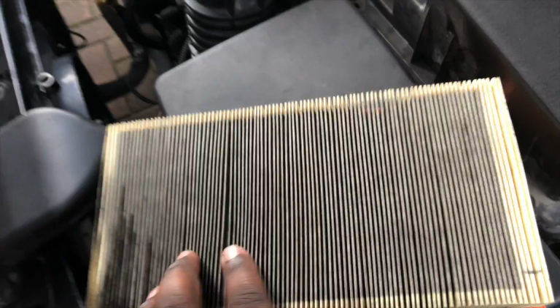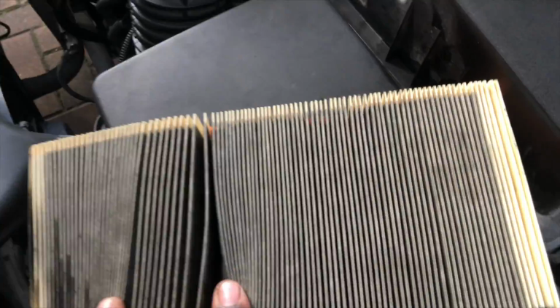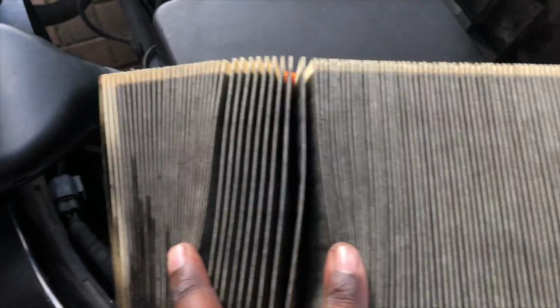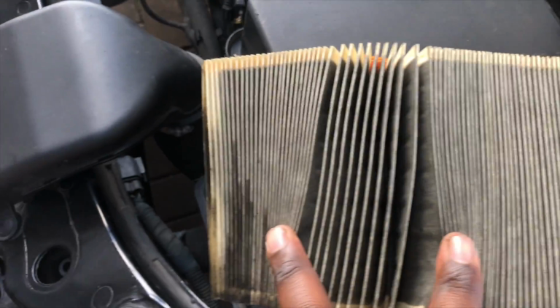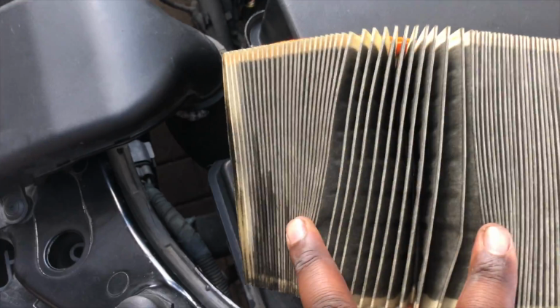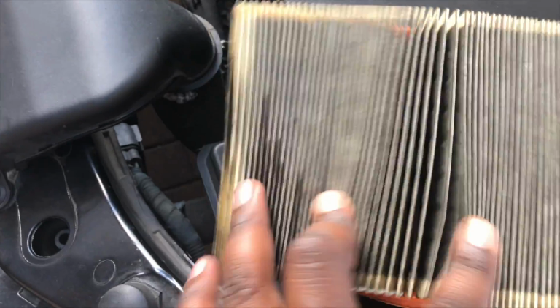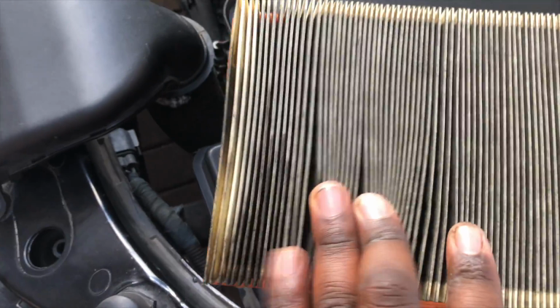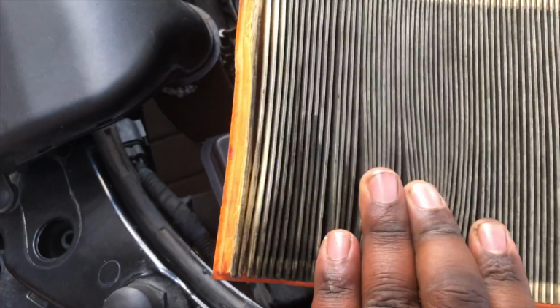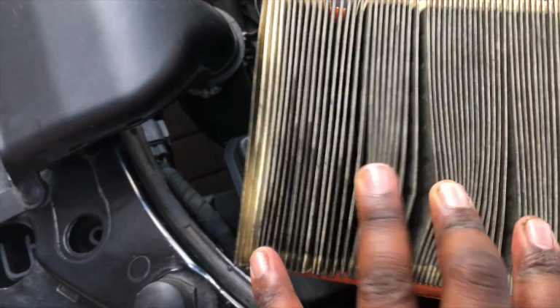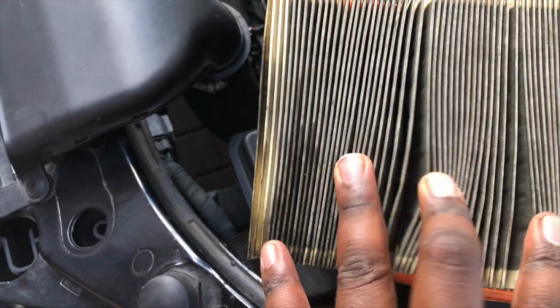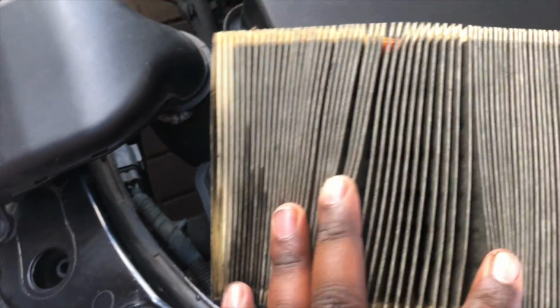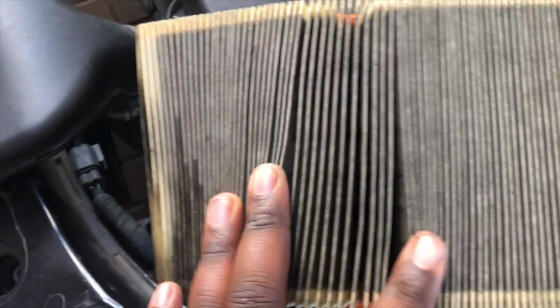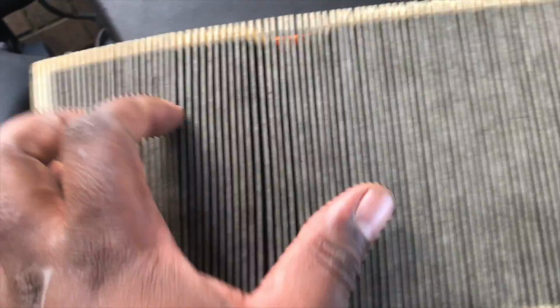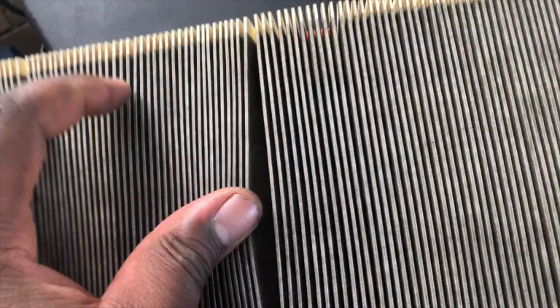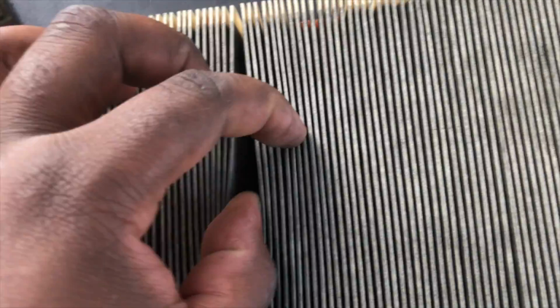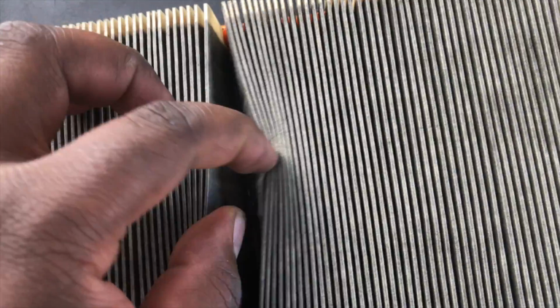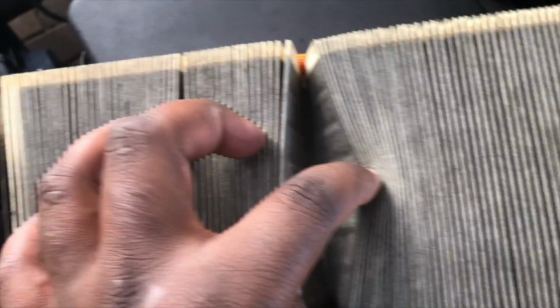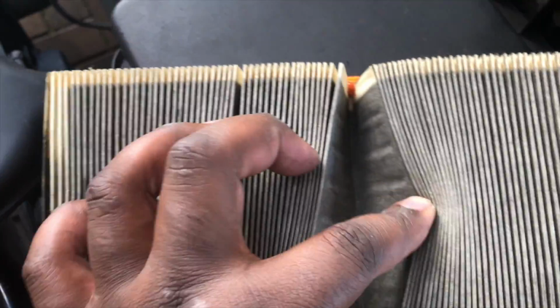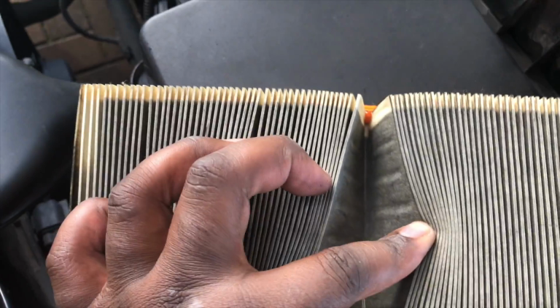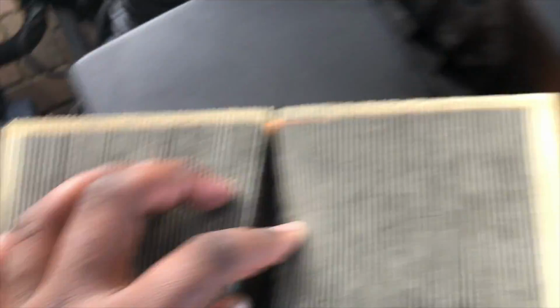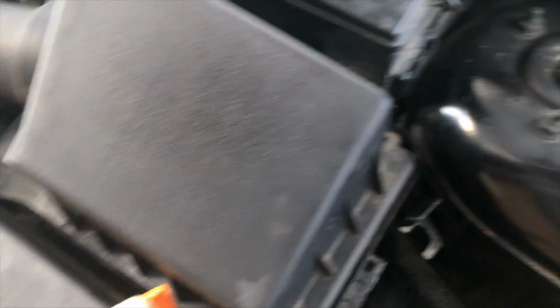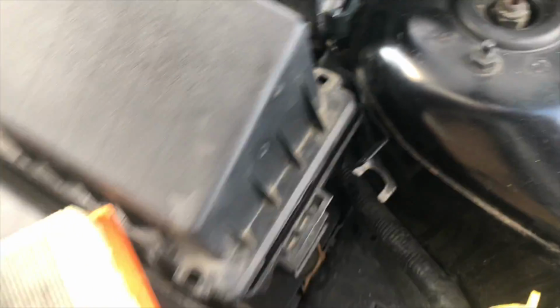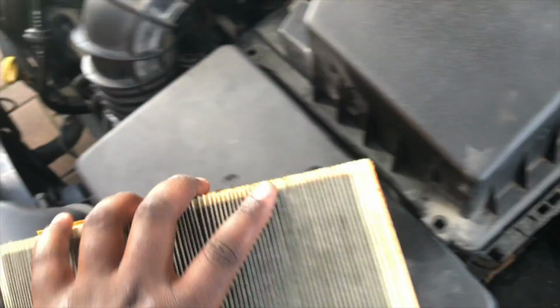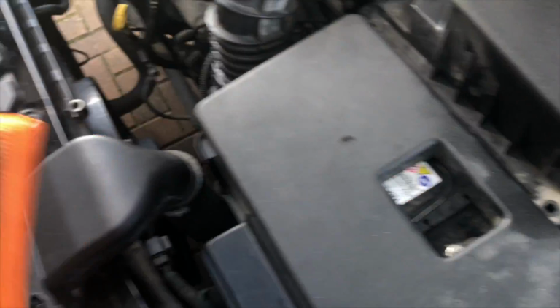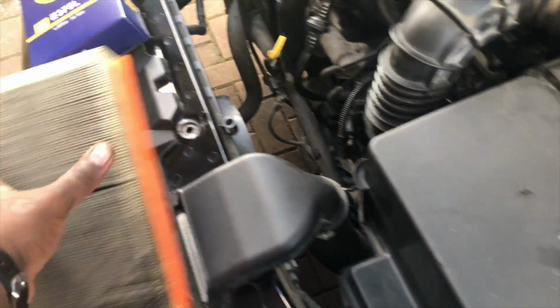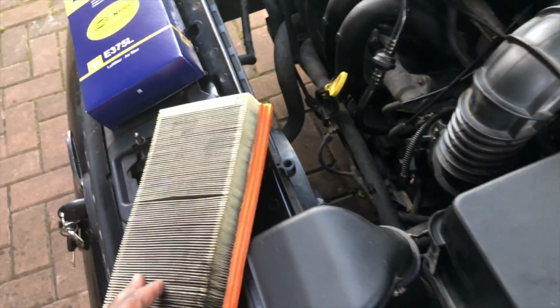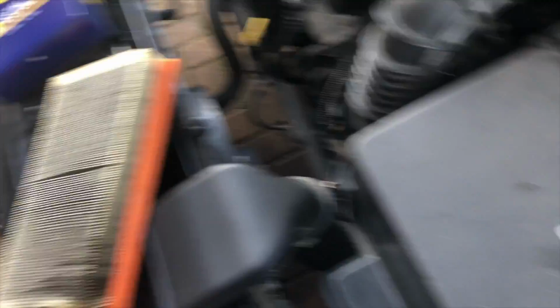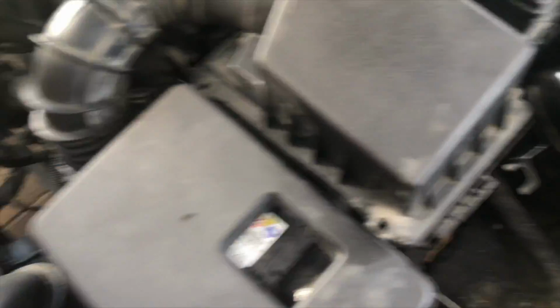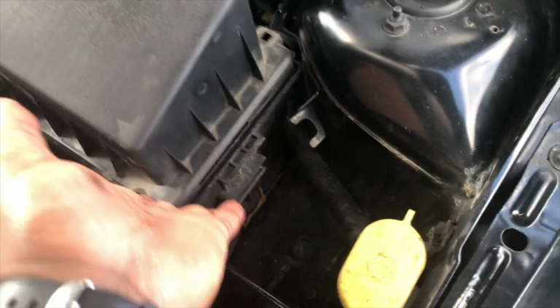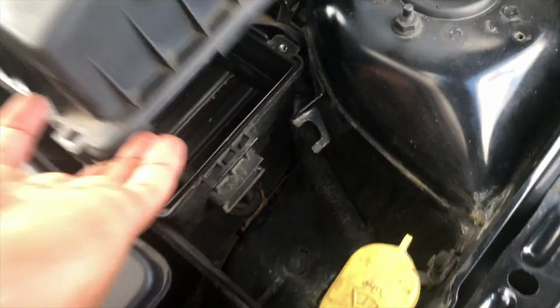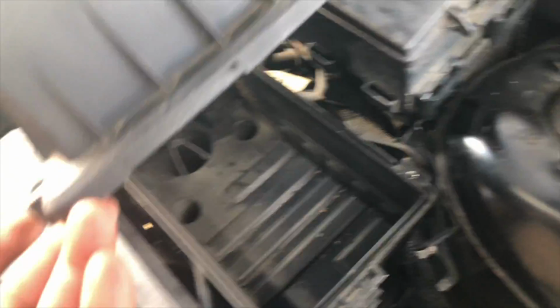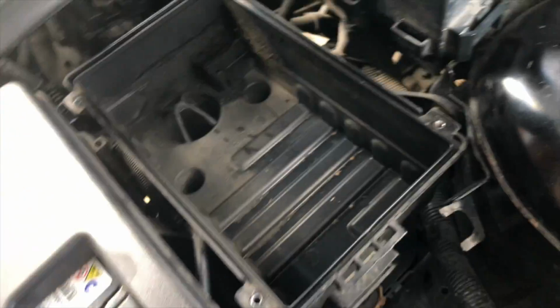Look at that — so filthy, so dirty. This is the reason why your car can misfire as well, because less air intake compromises compression.